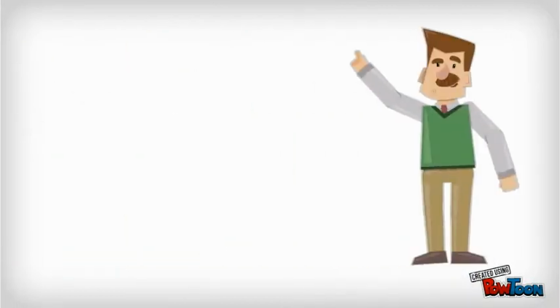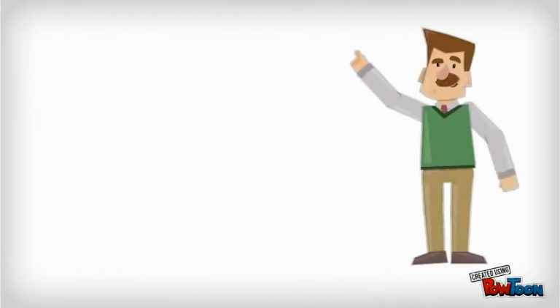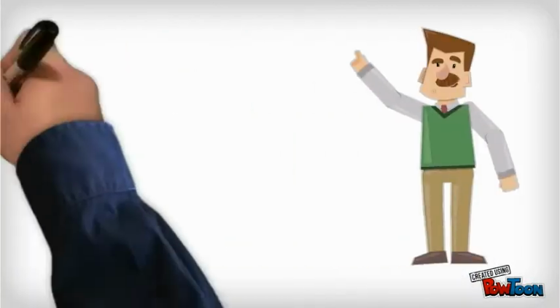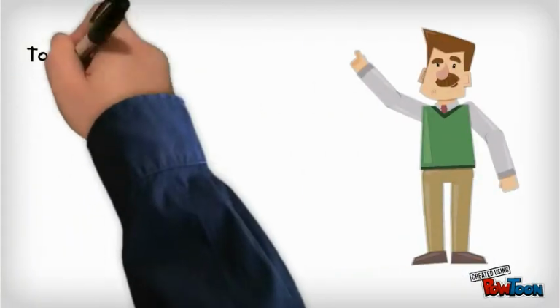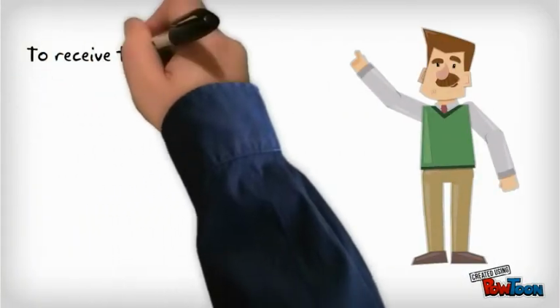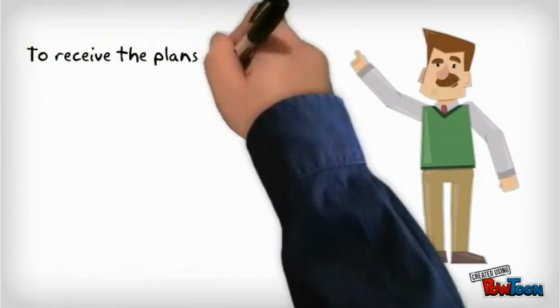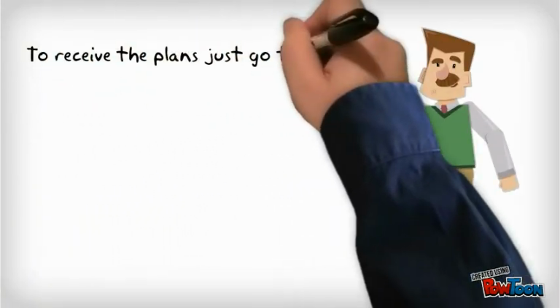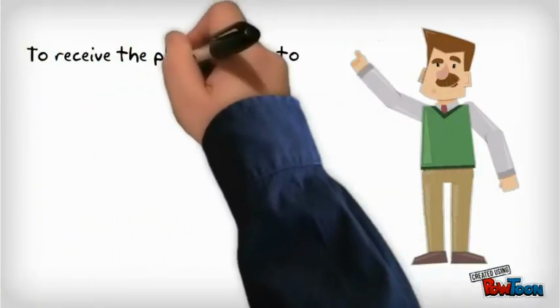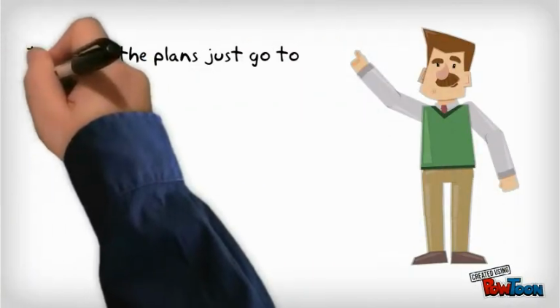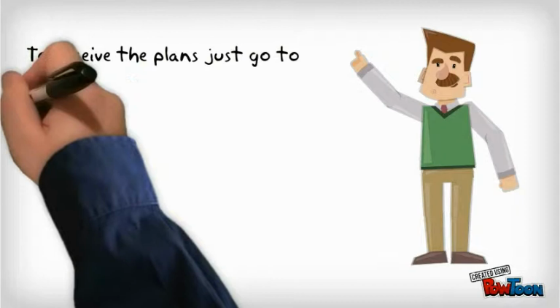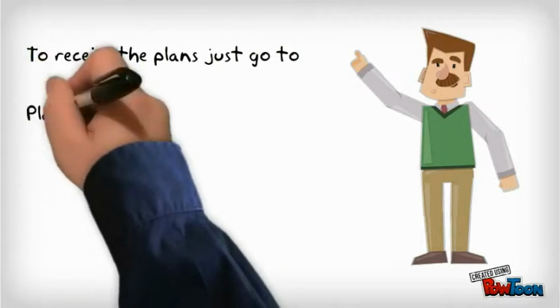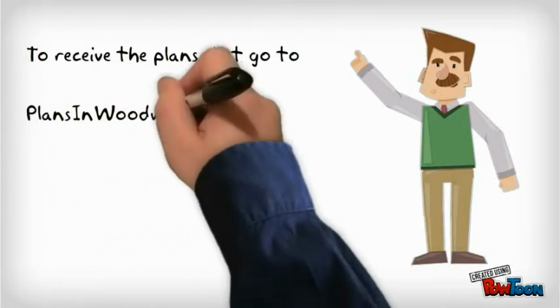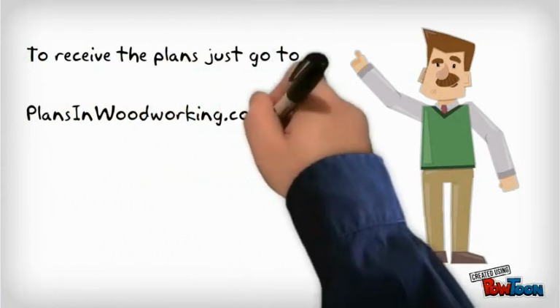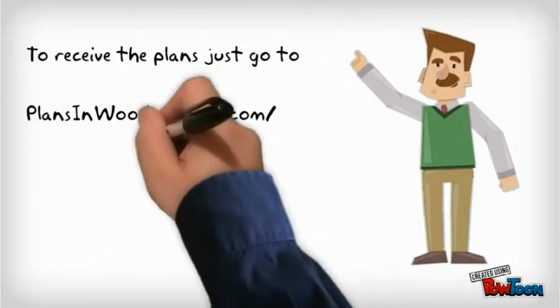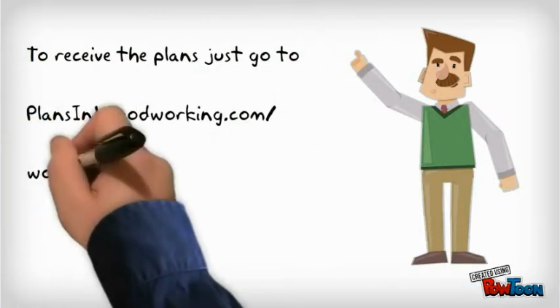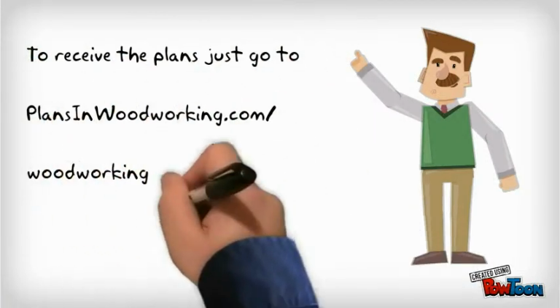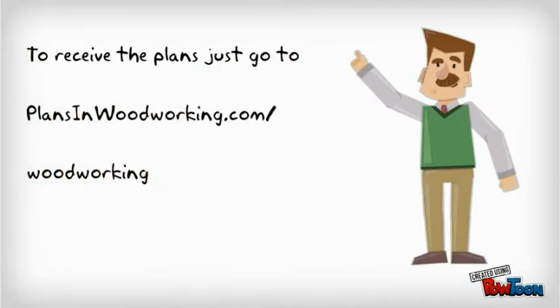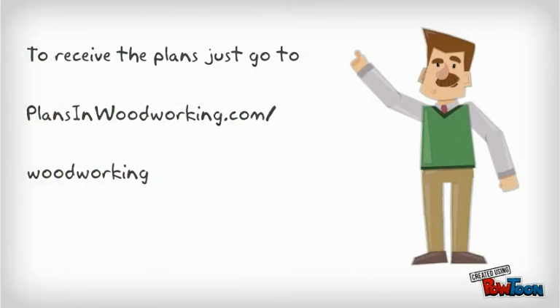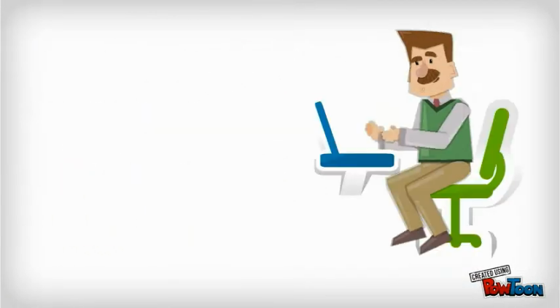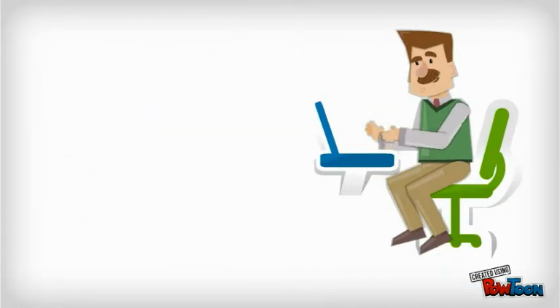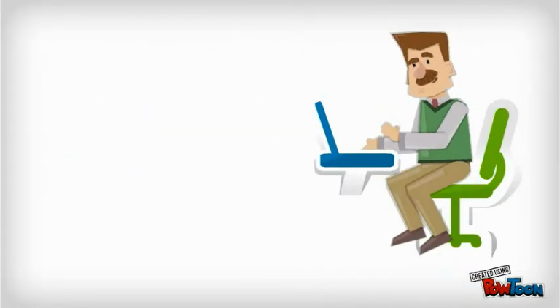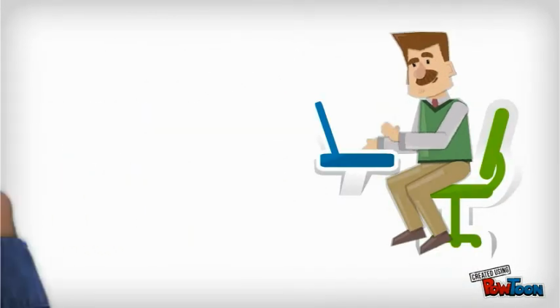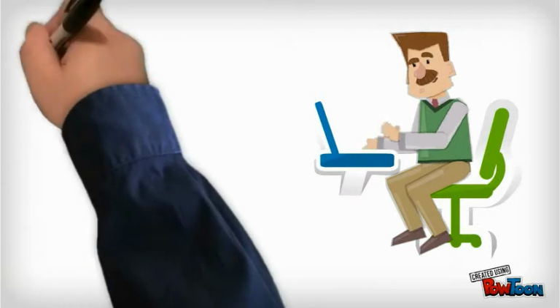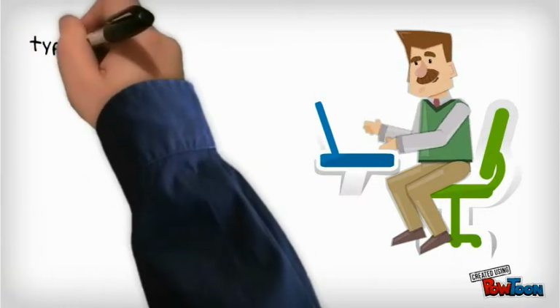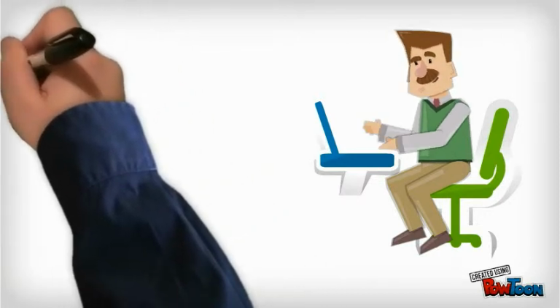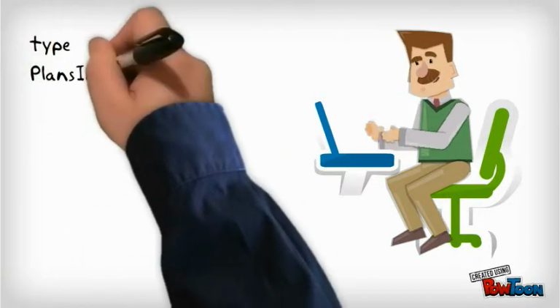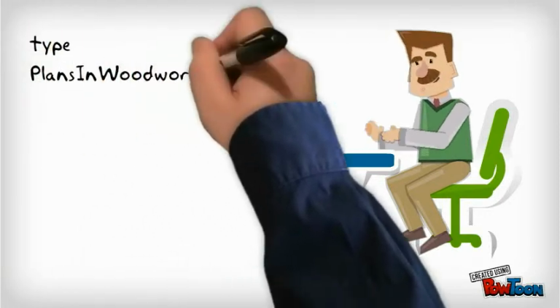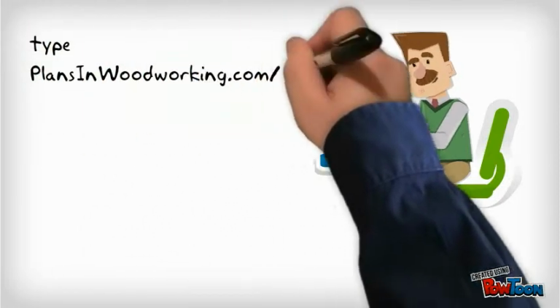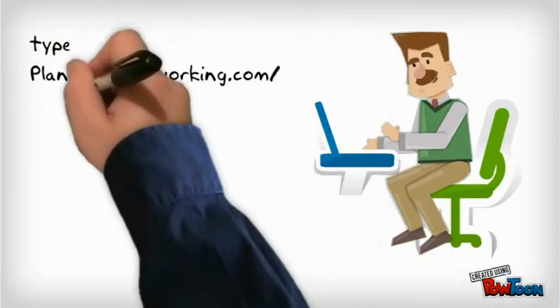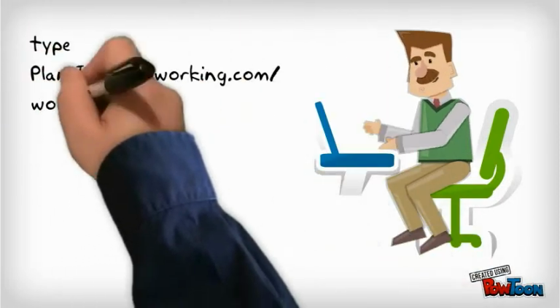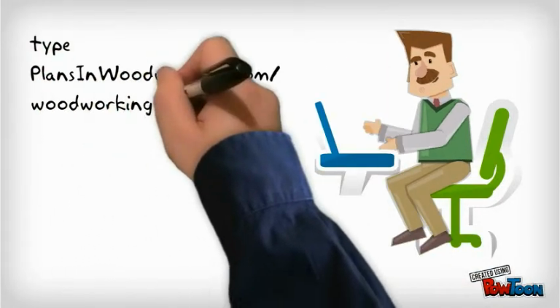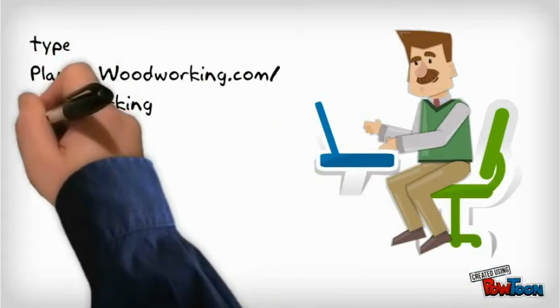To receive the plans, just go to plansinwoodworking.com/woodworking. Type plansinwoodworking.com/woodworking into your browser.